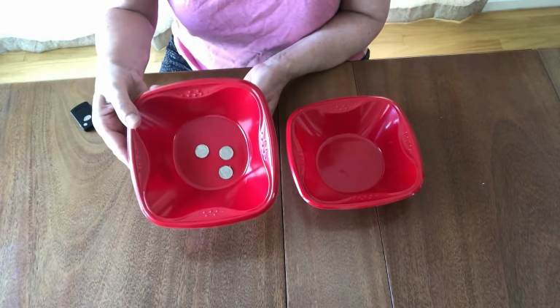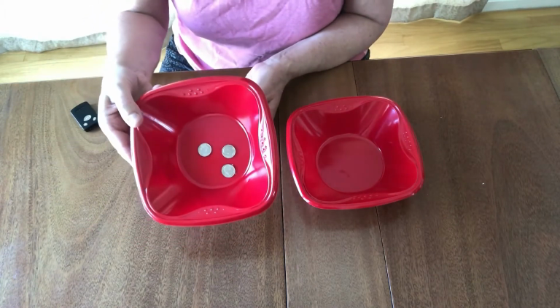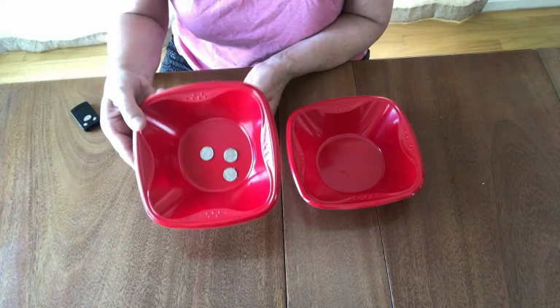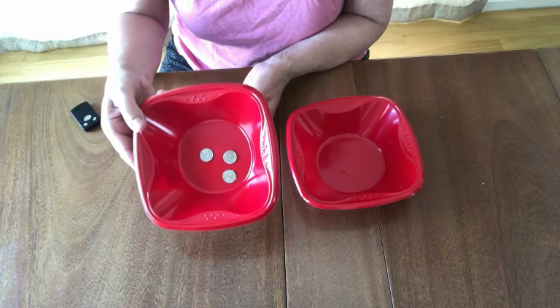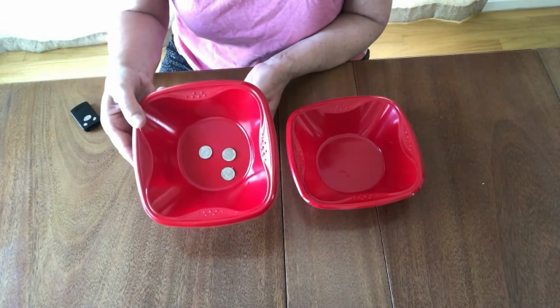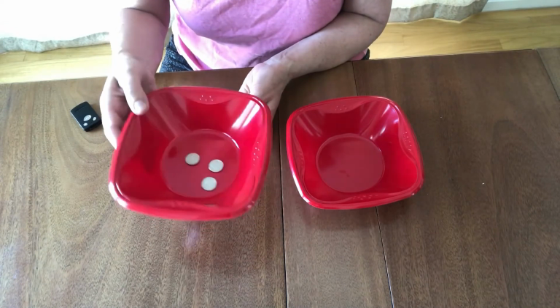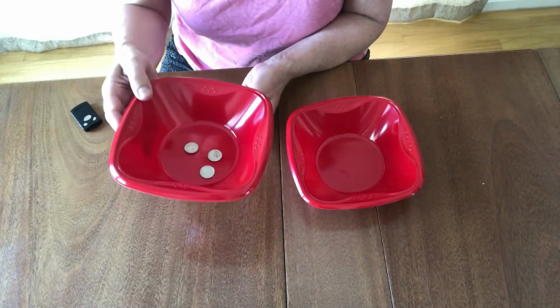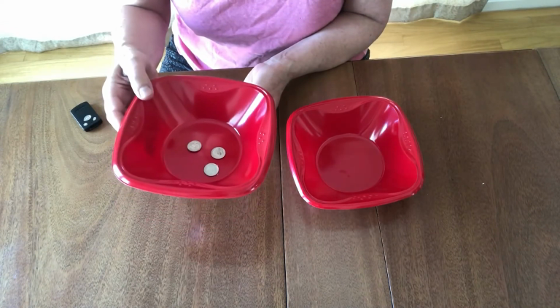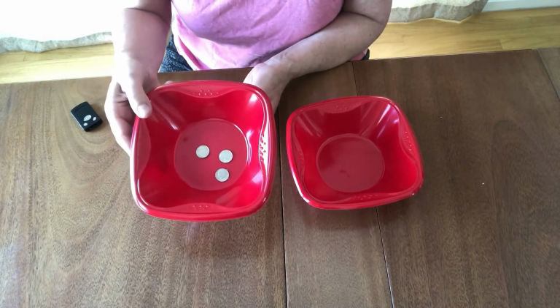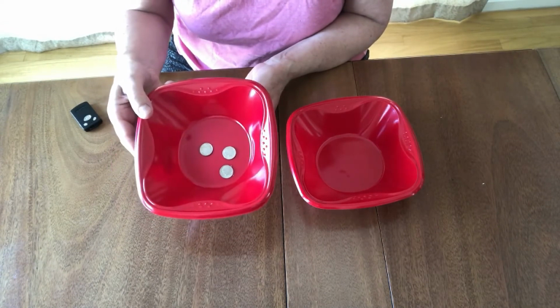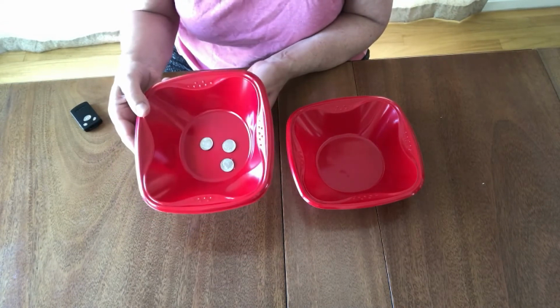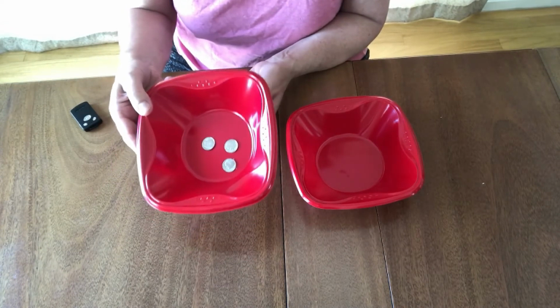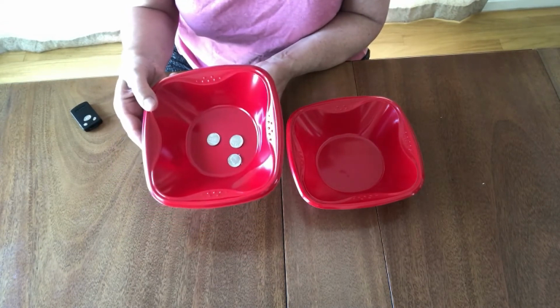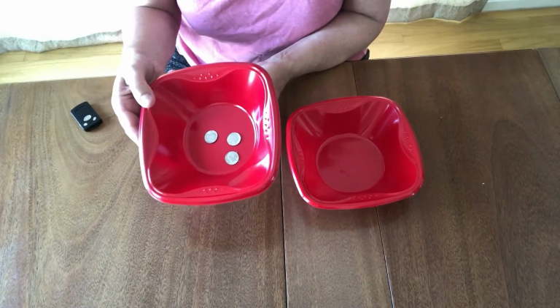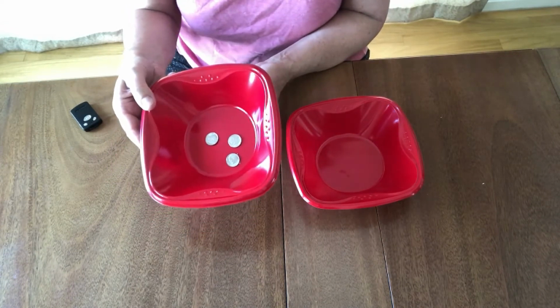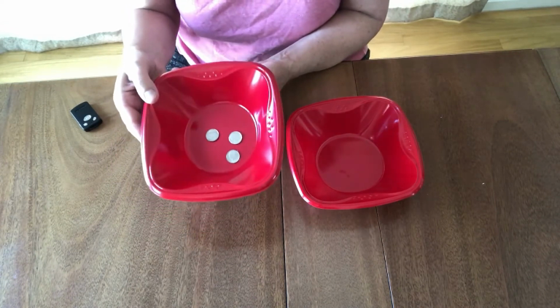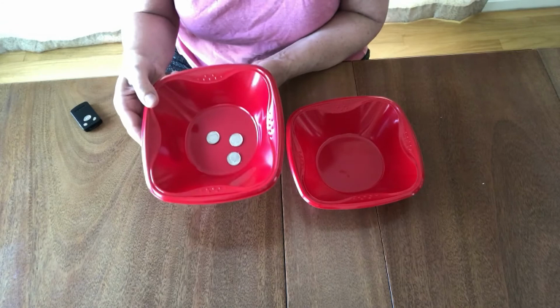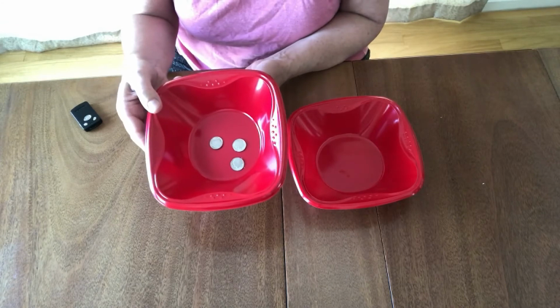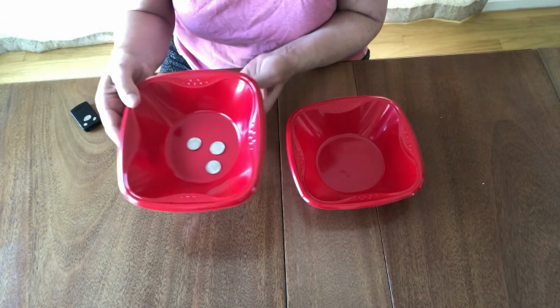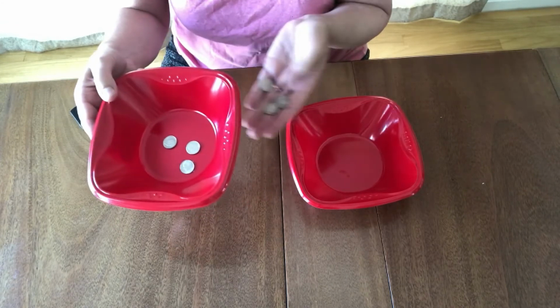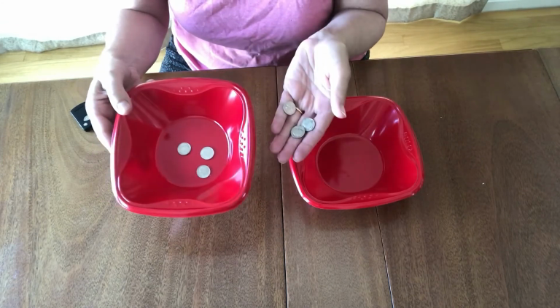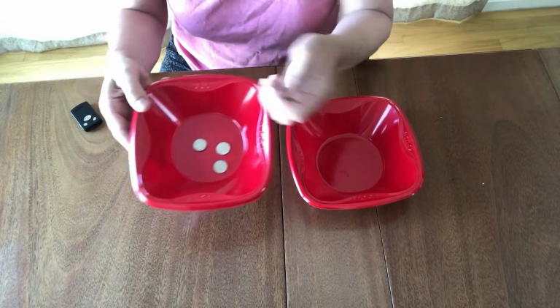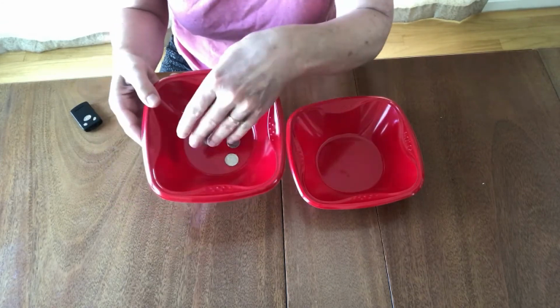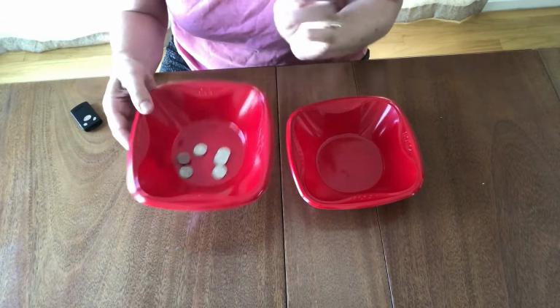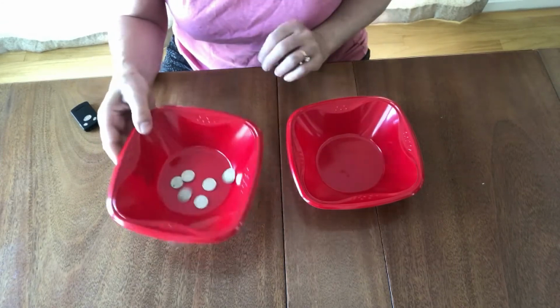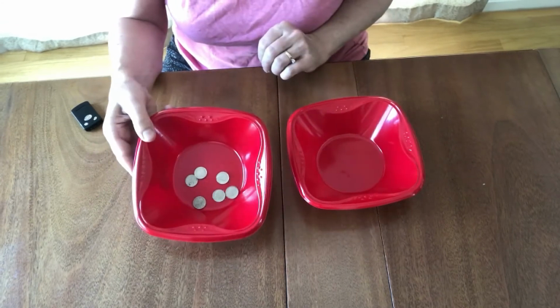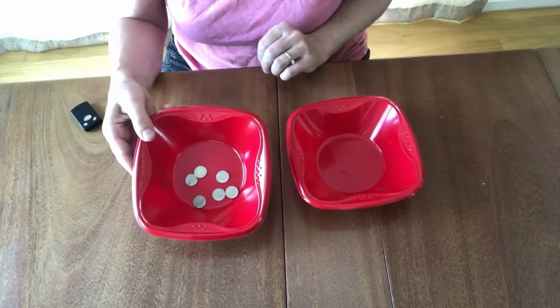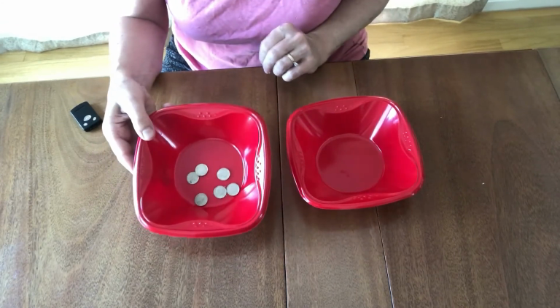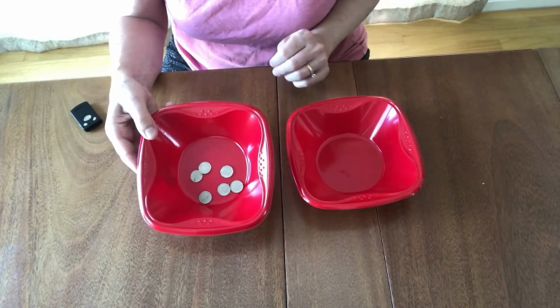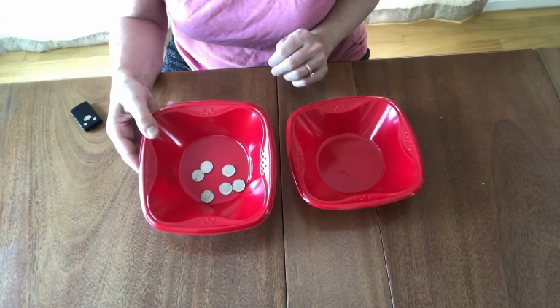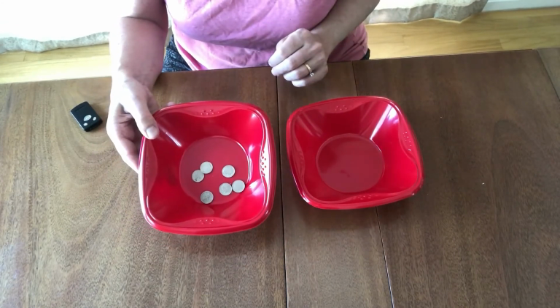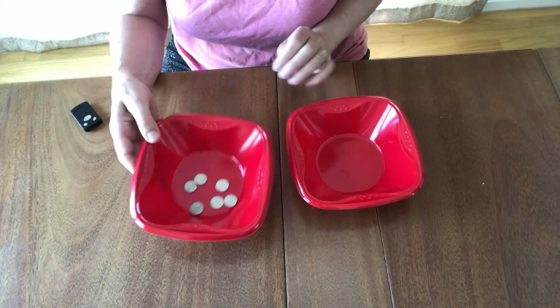You can use tape or glue. I used just regular tape, but if you had double-sided tape, that works too. When you show them like that, you can't tell that they're glued down.